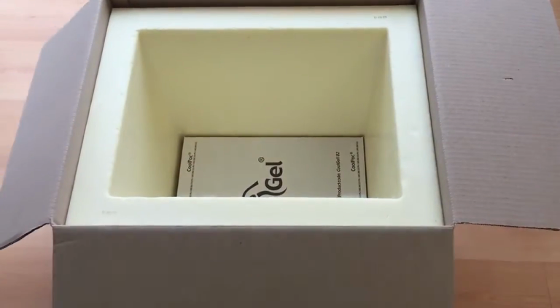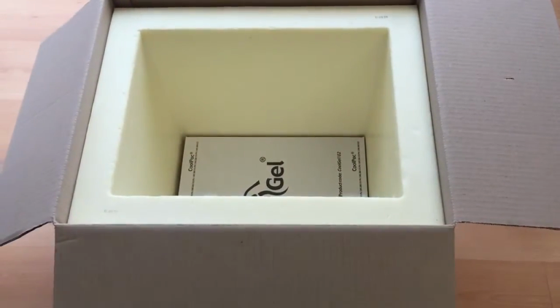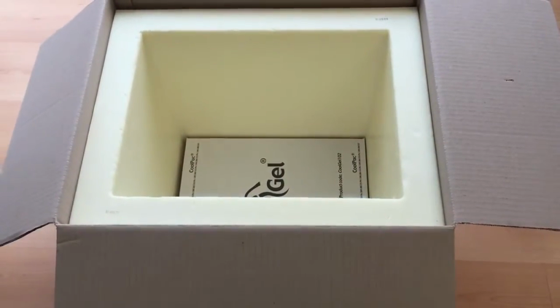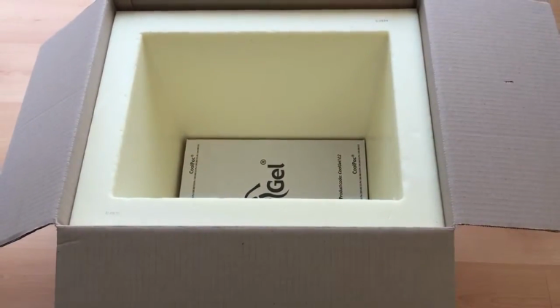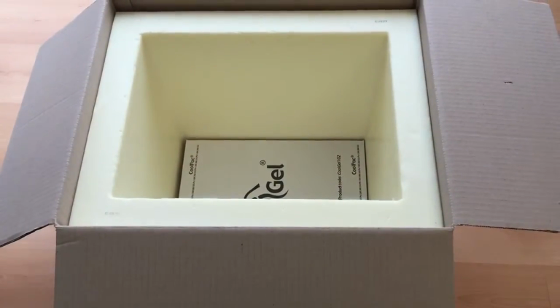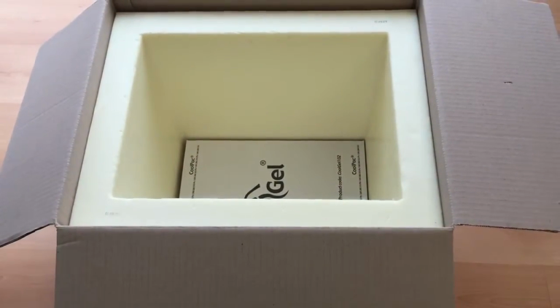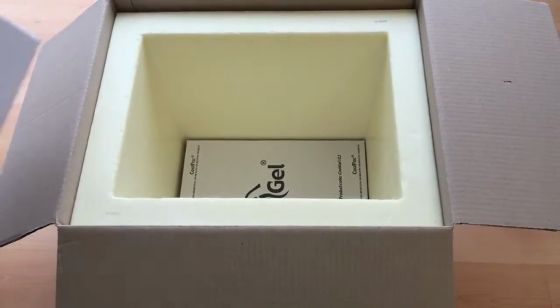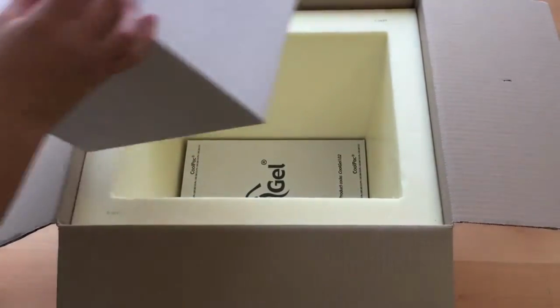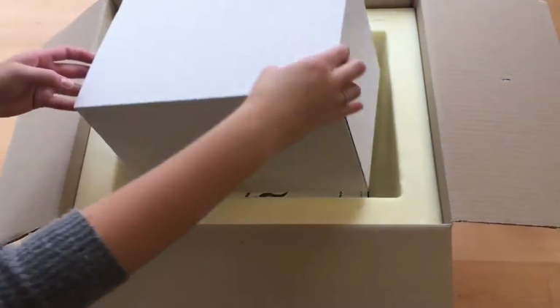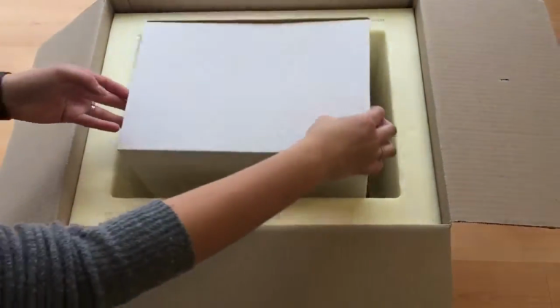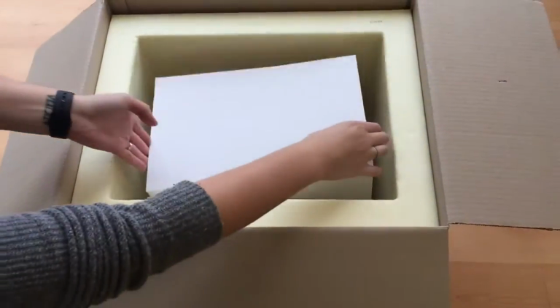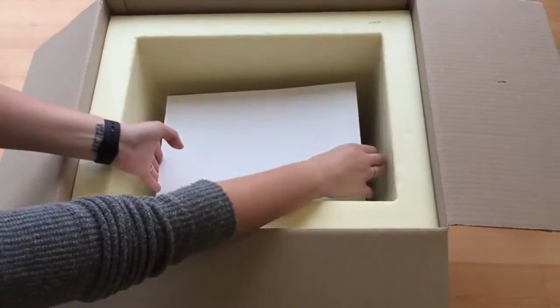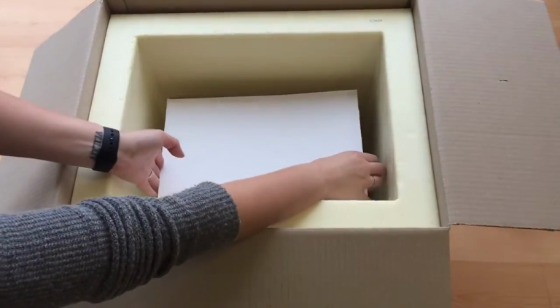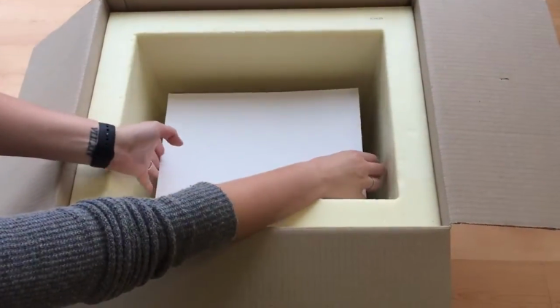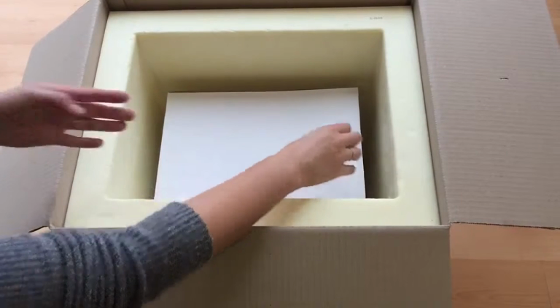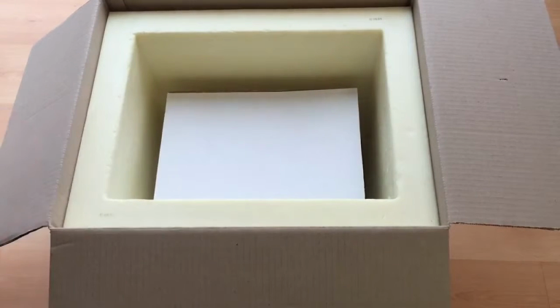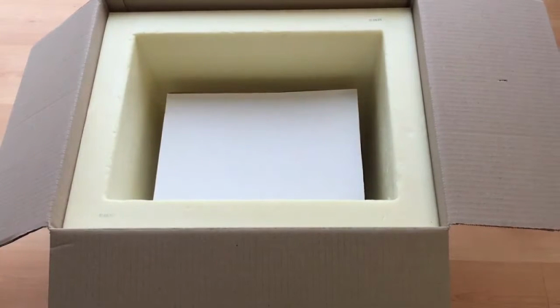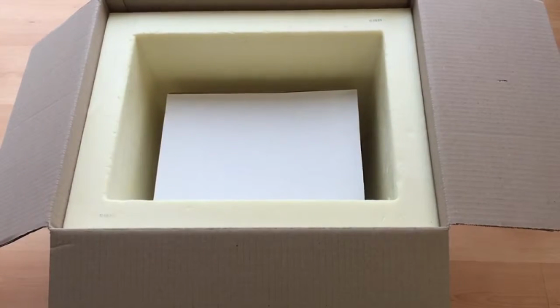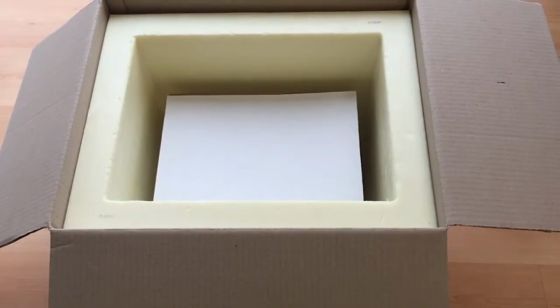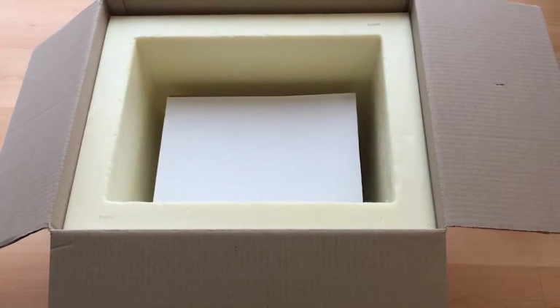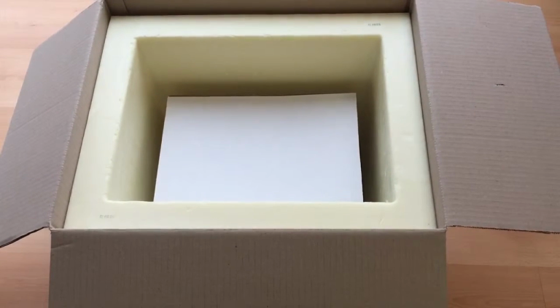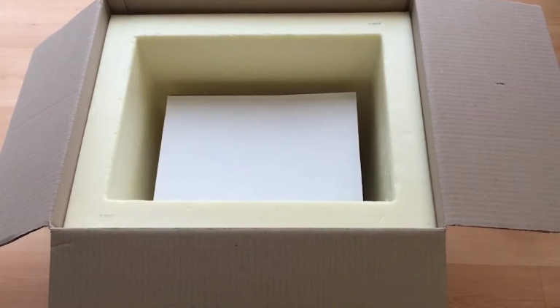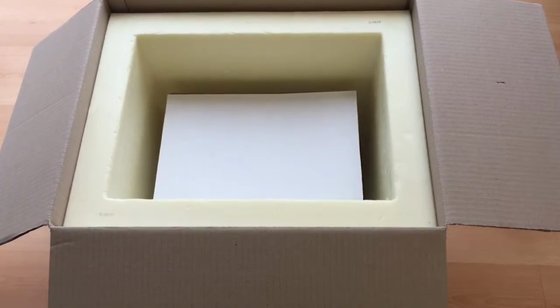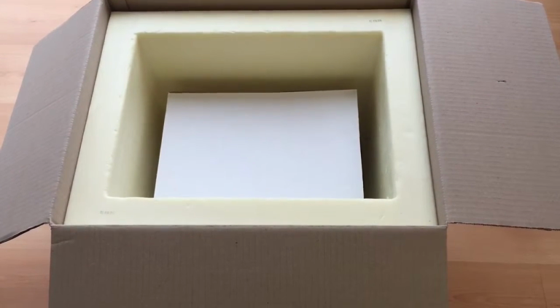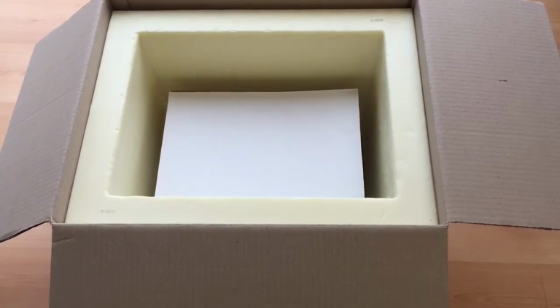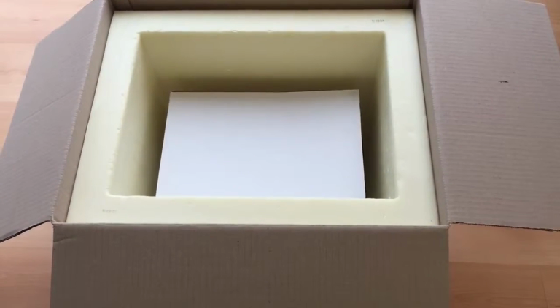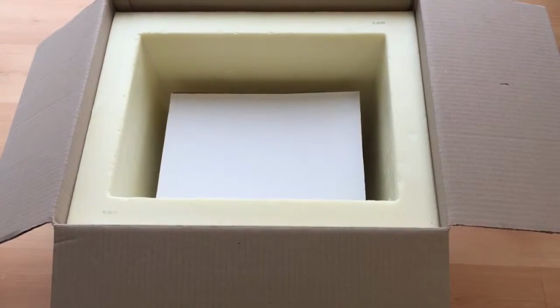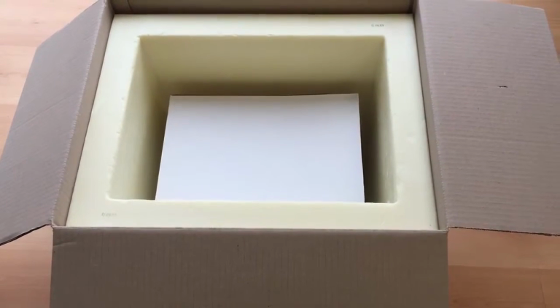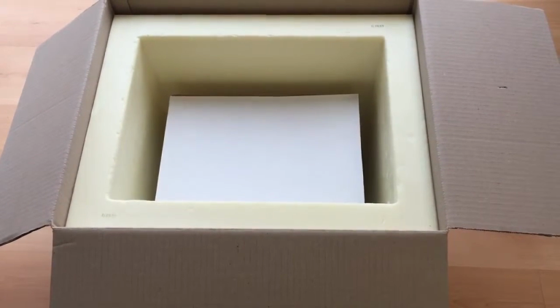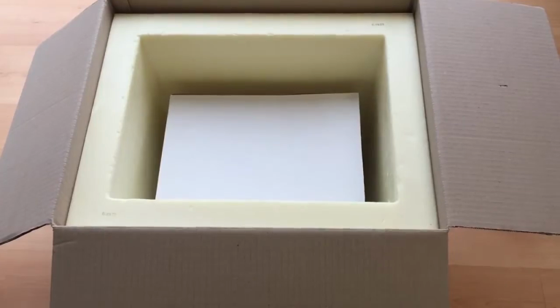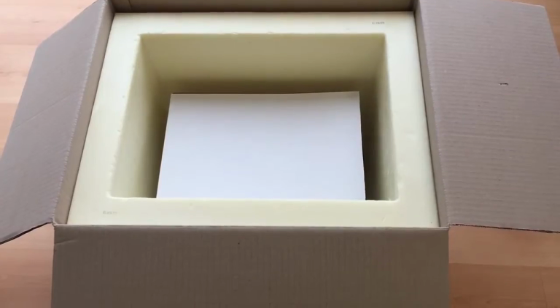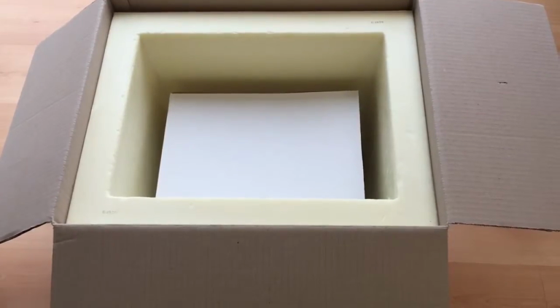Place one CoolPak 45 inner product carton on top of the gel. Place six CoolGel 105 Ambient around the product carton.